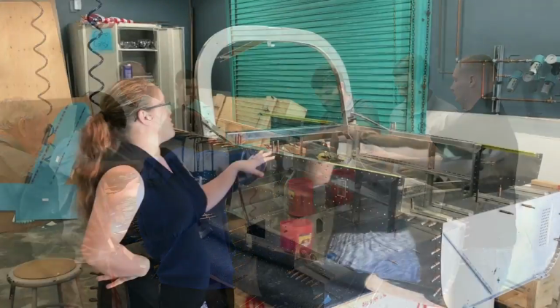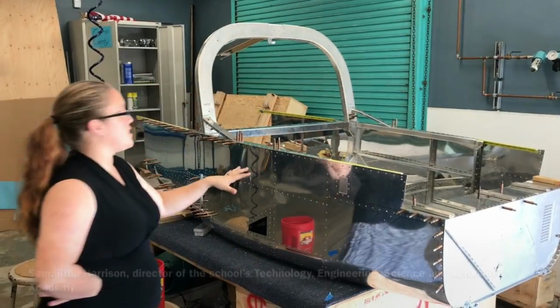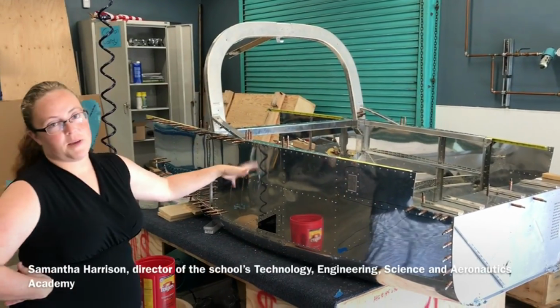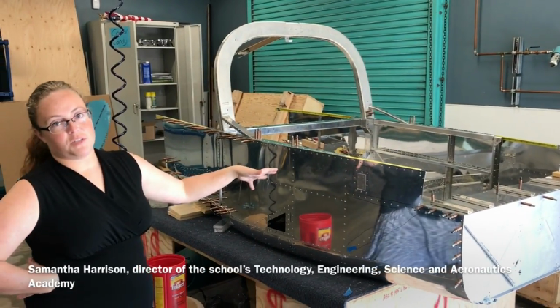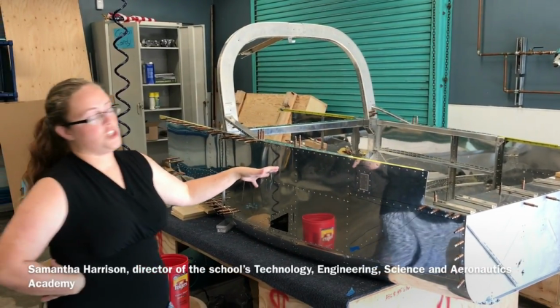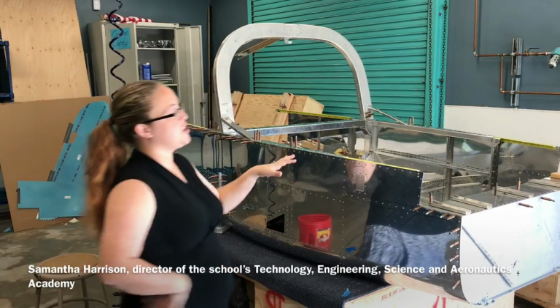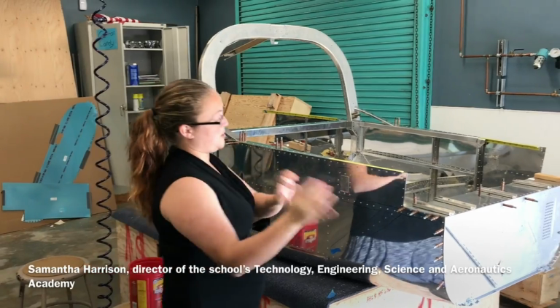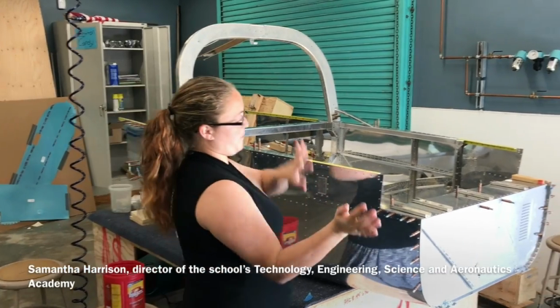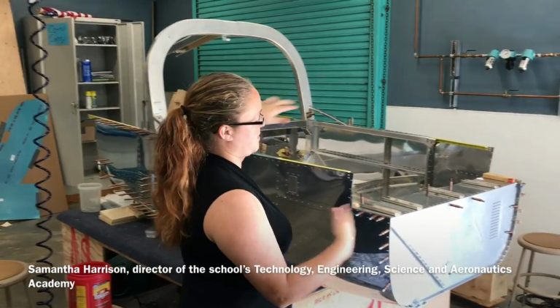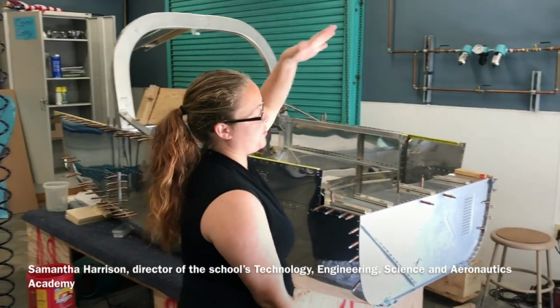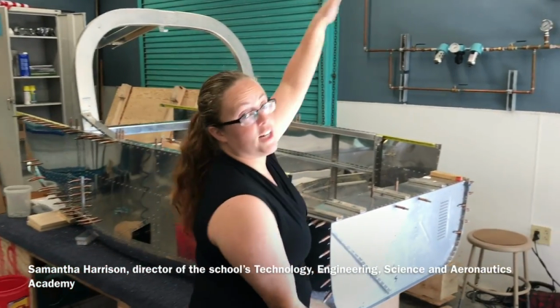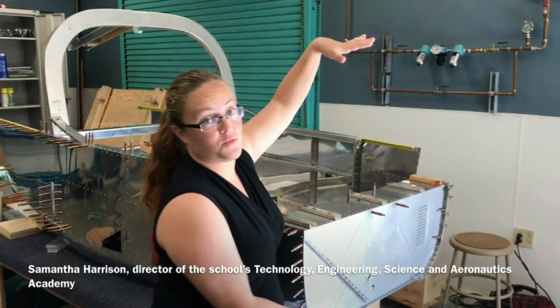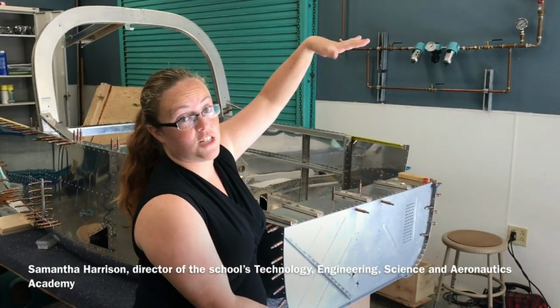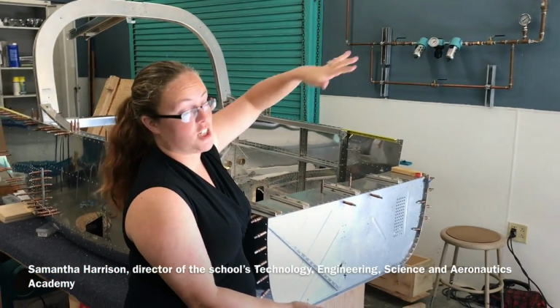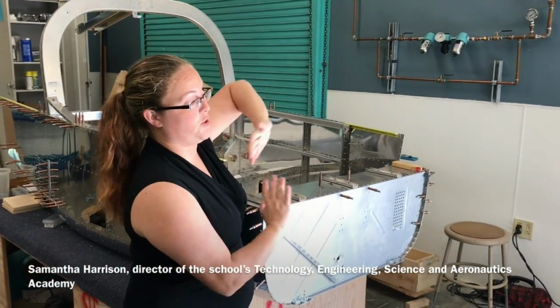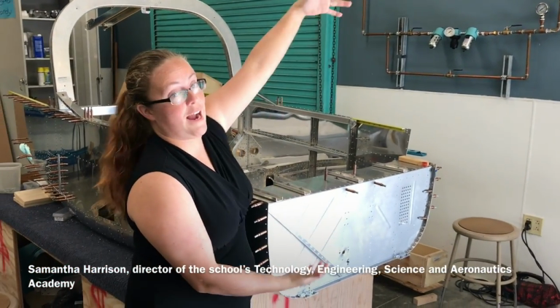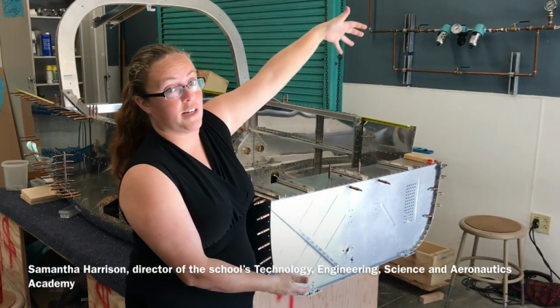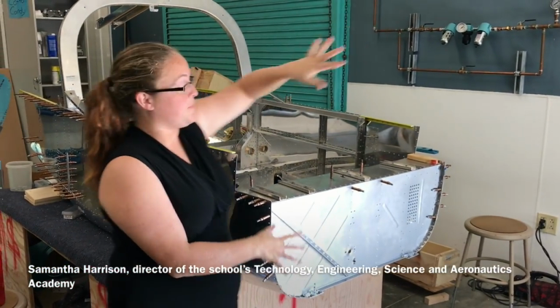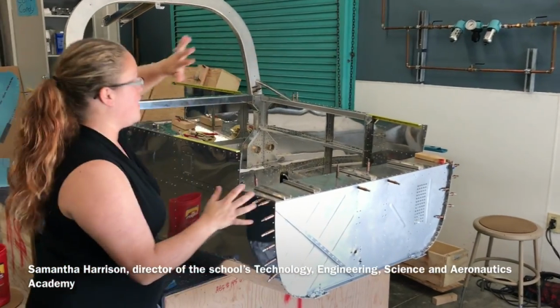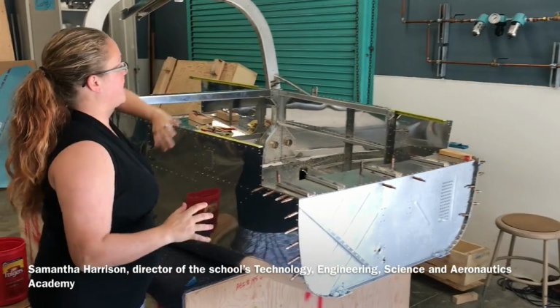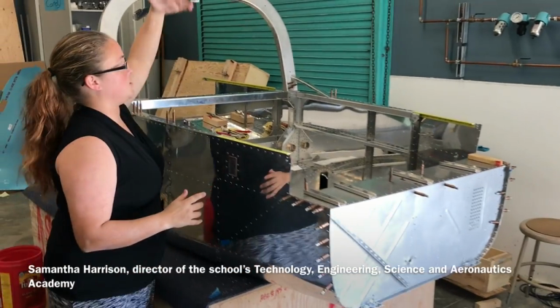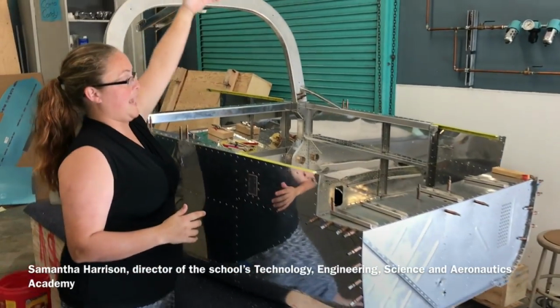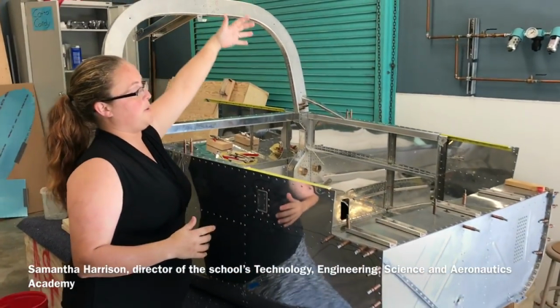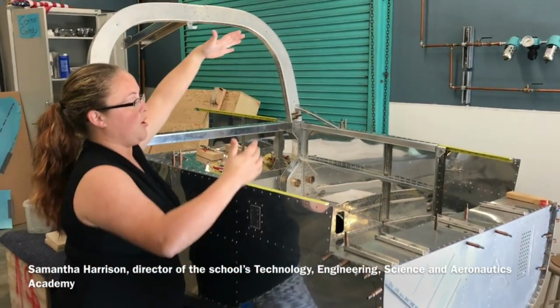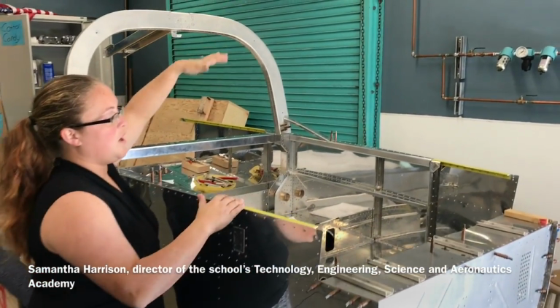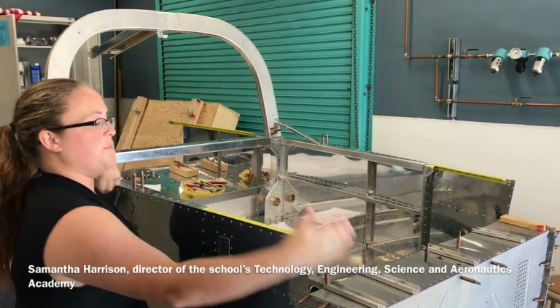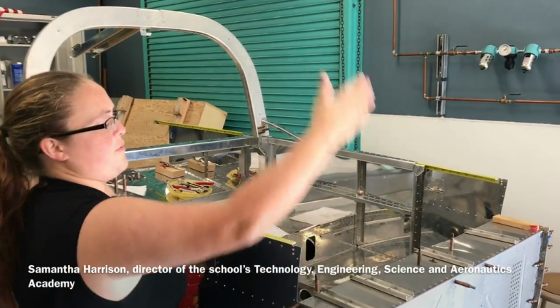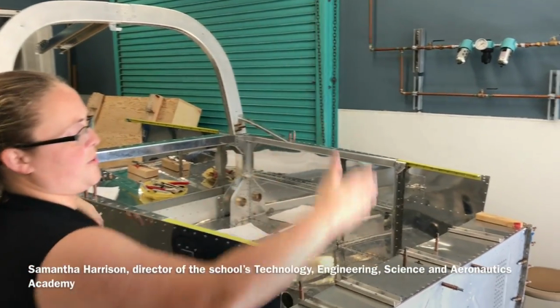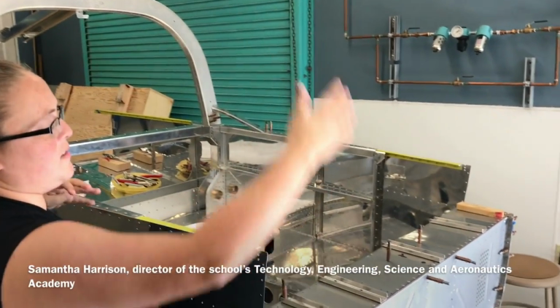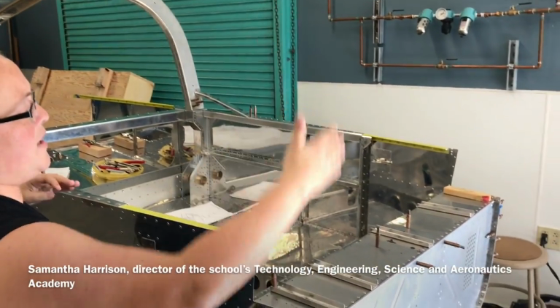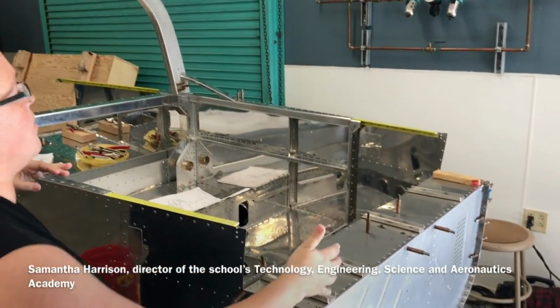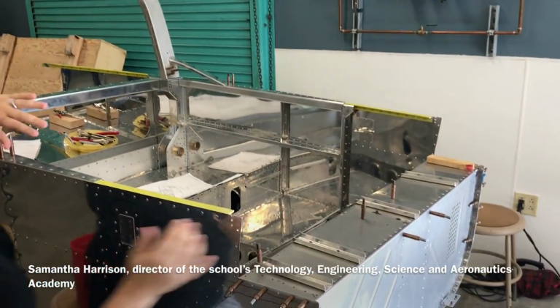This is the main fuselage. I'm going to start from front to back. Here is where the engine is going to go, and you'll have a cowling here. Back here is where the canopy will go, and you also have instrument panel and whatnot going in here.